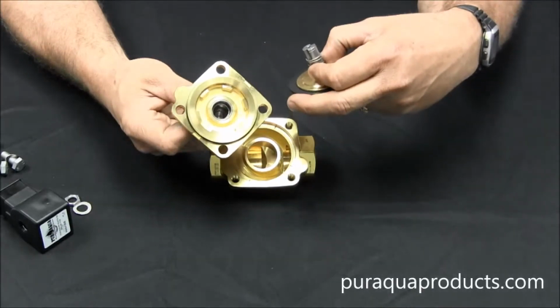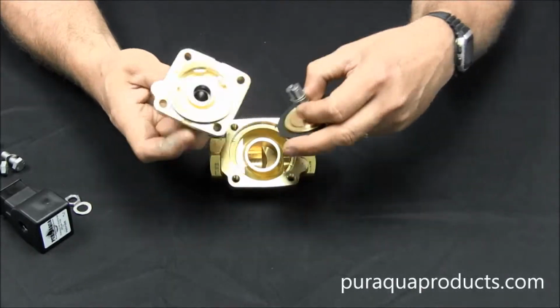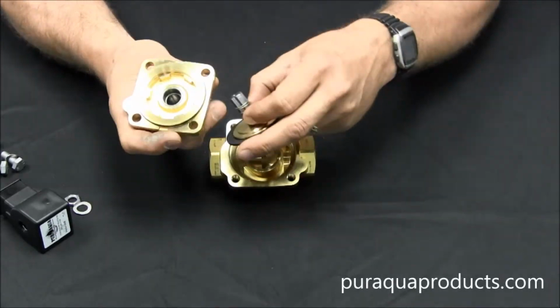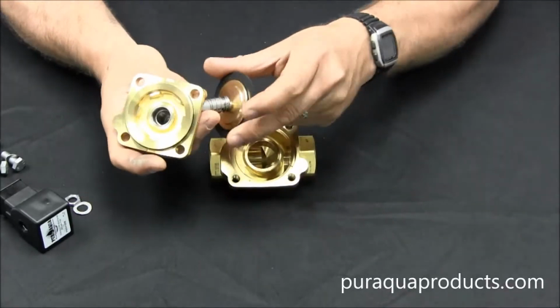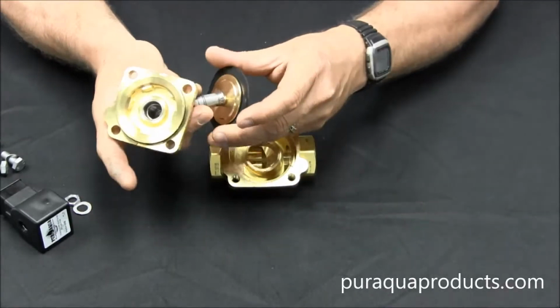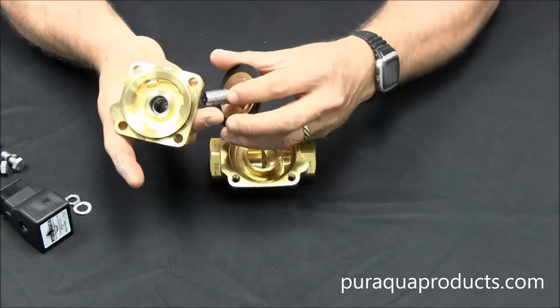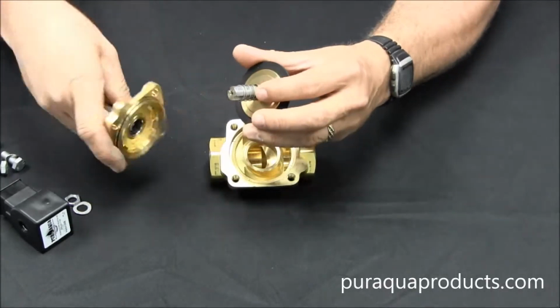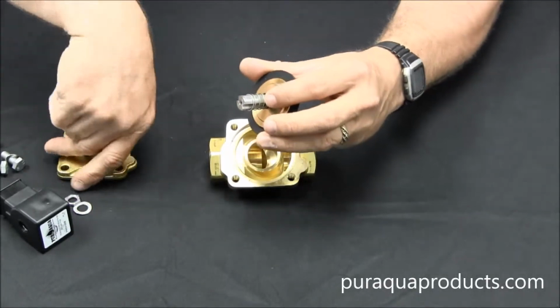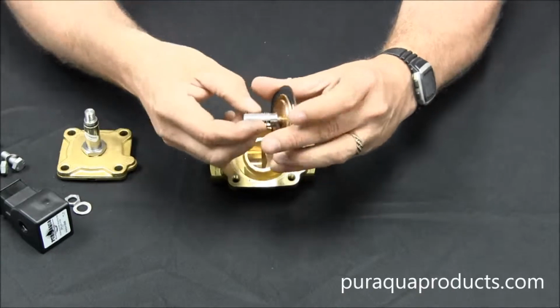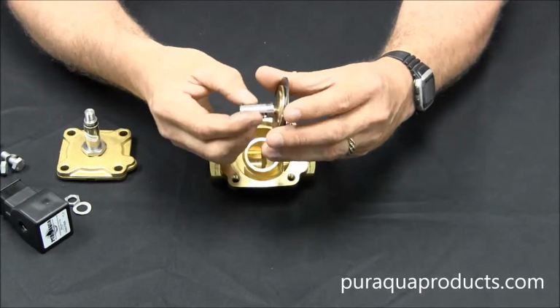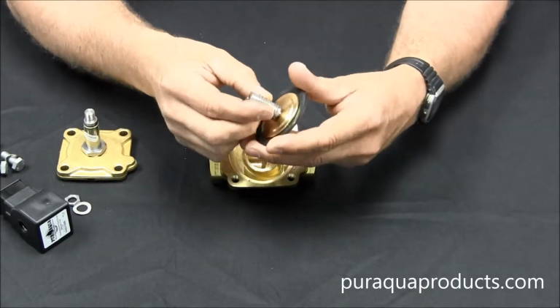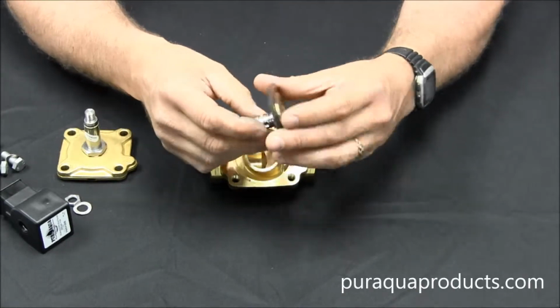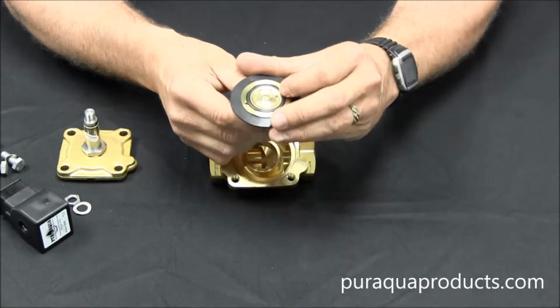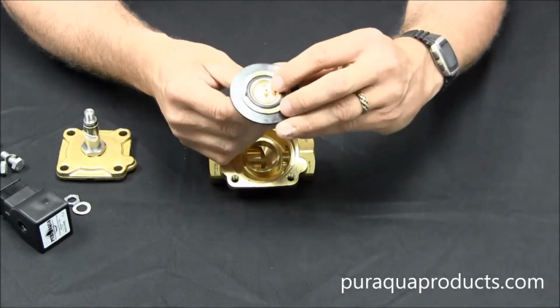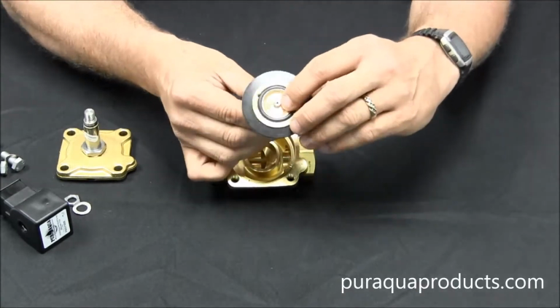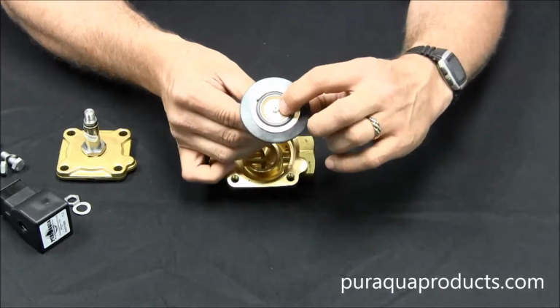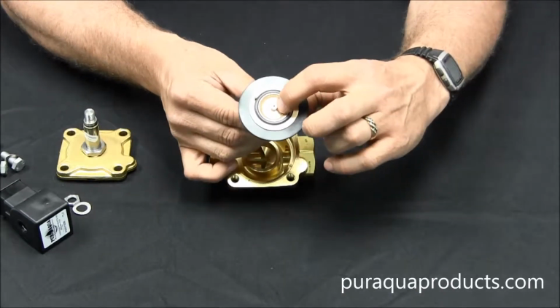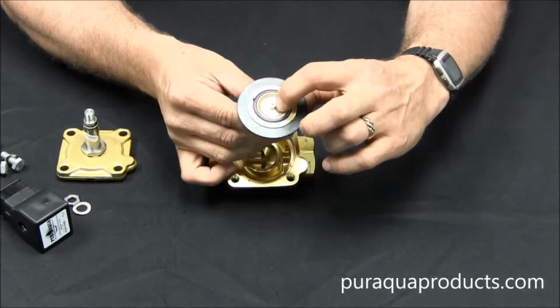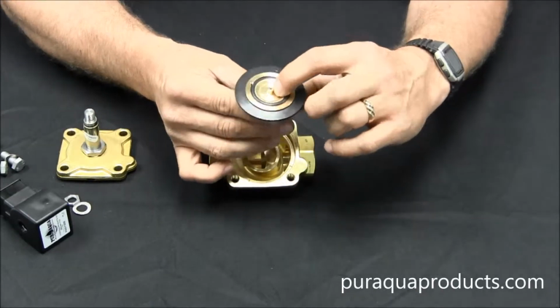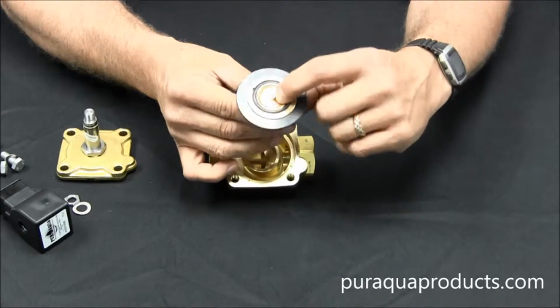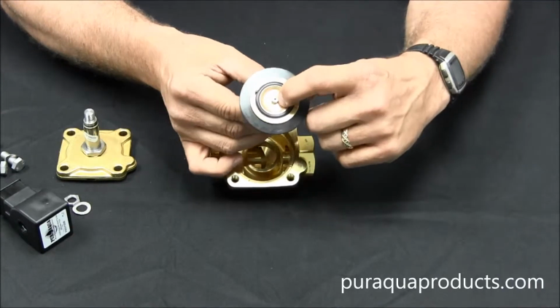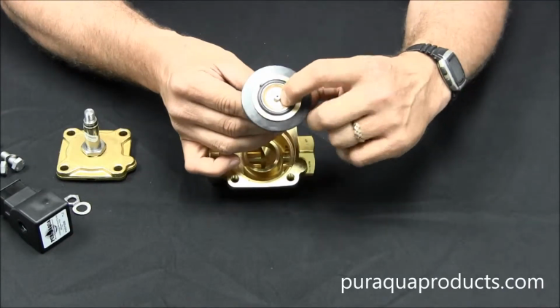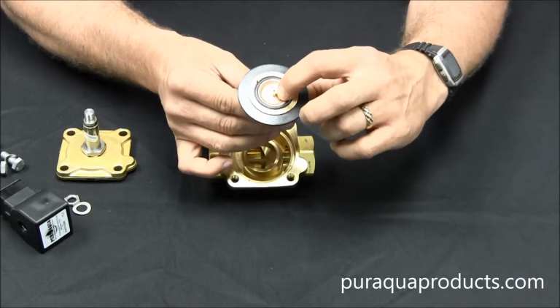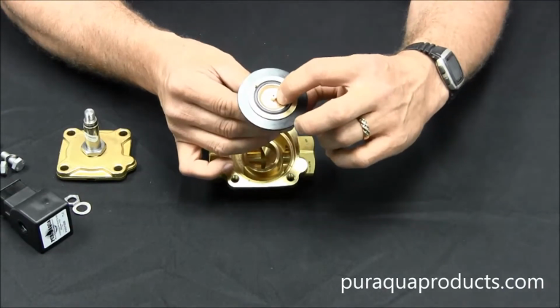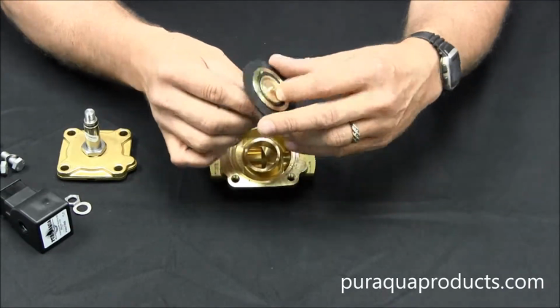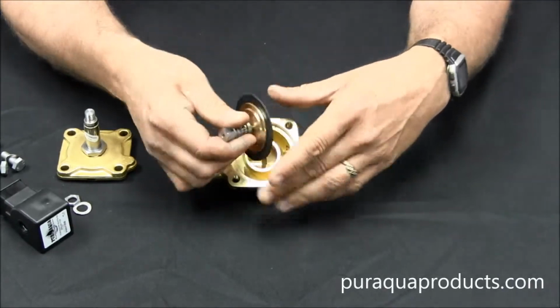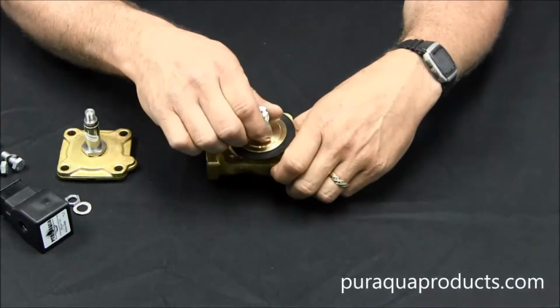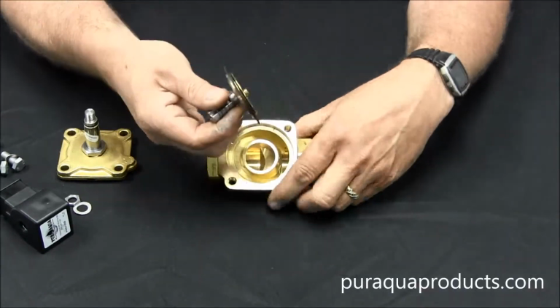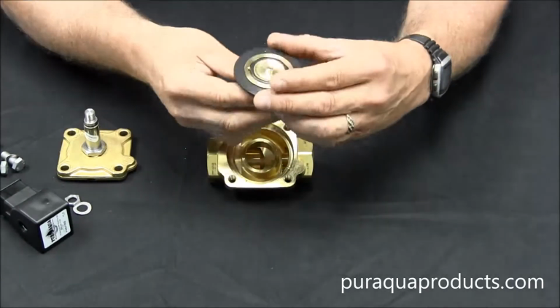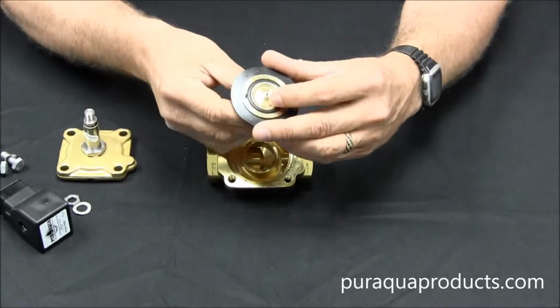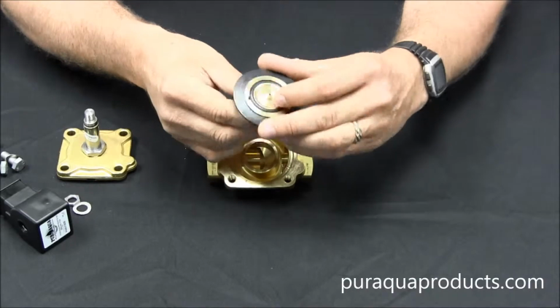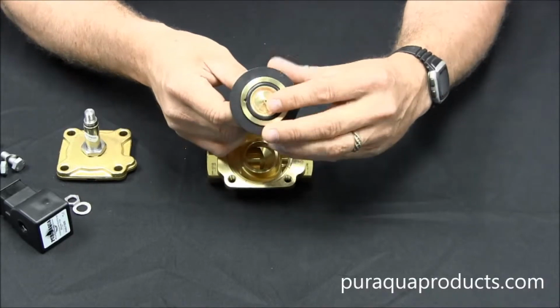The rubbery part is called the diaphragm, and it sits loosely in the body. The next thing to check for is this small orifice in the center of the diaphragm. Any buildup or debris on this or the stem can cause the valve to malfunction.